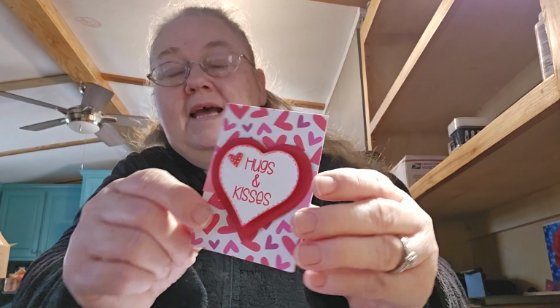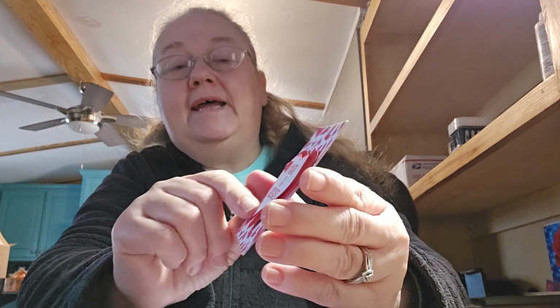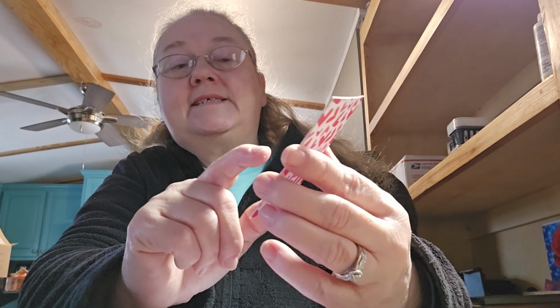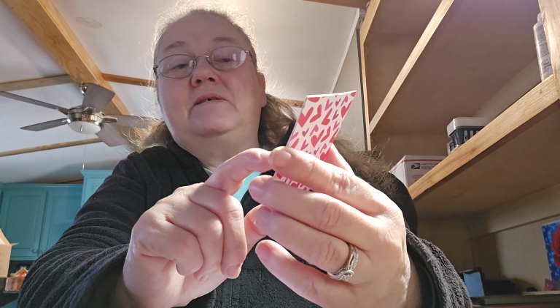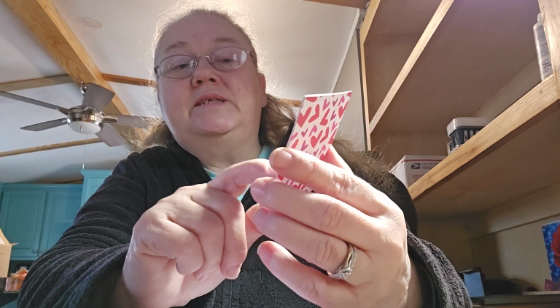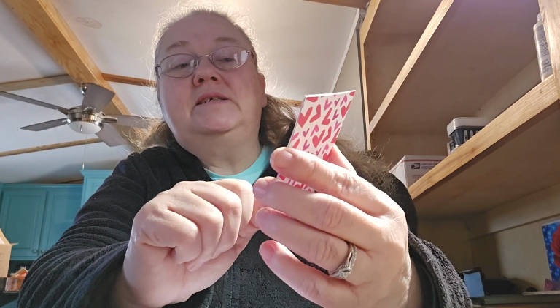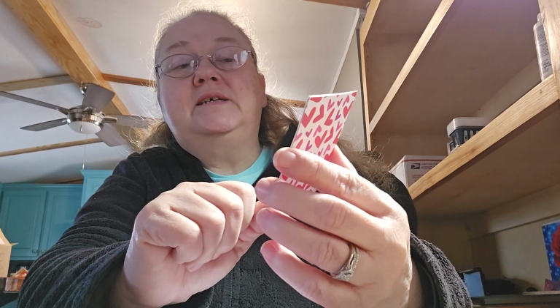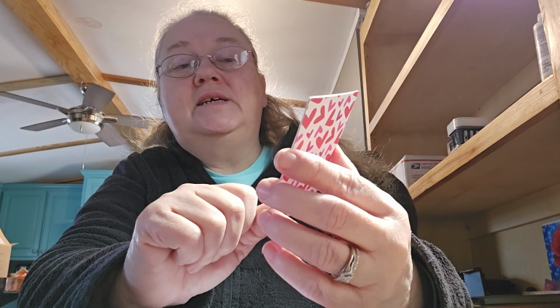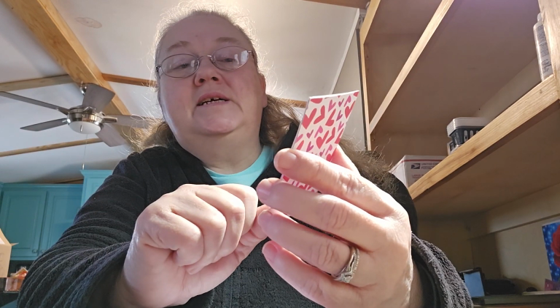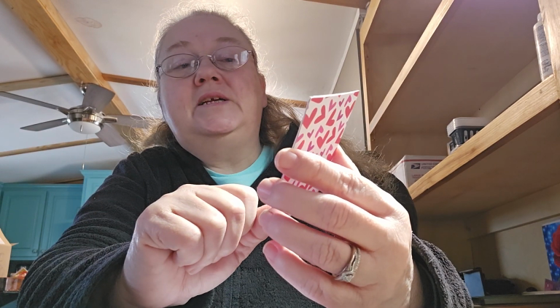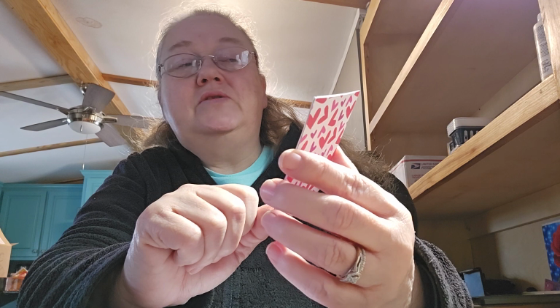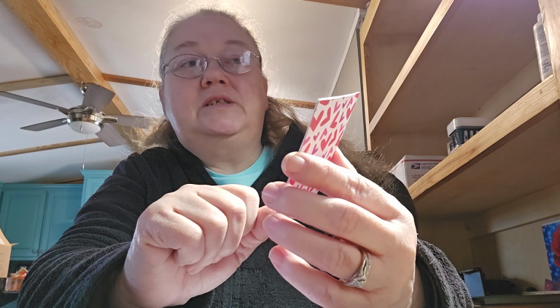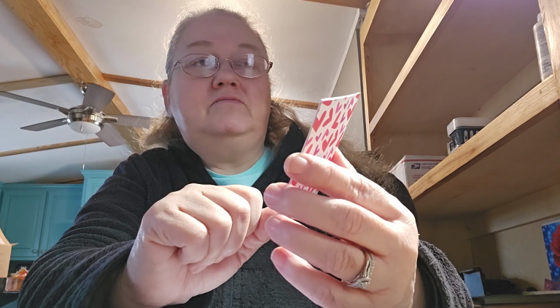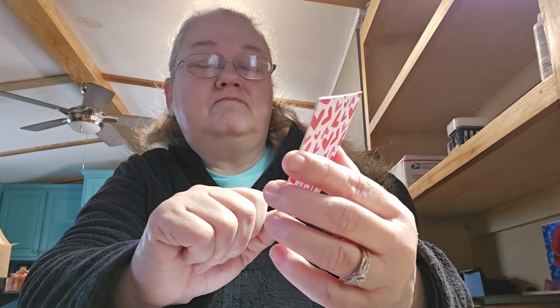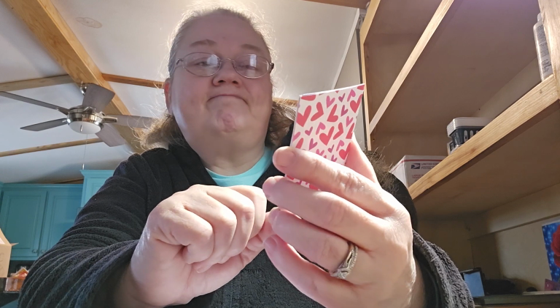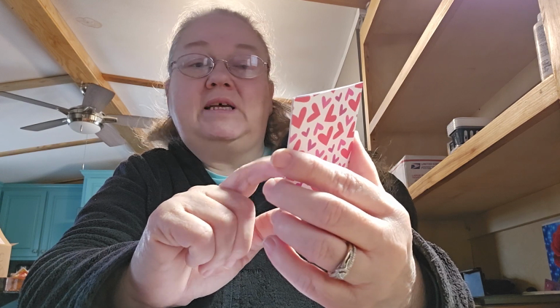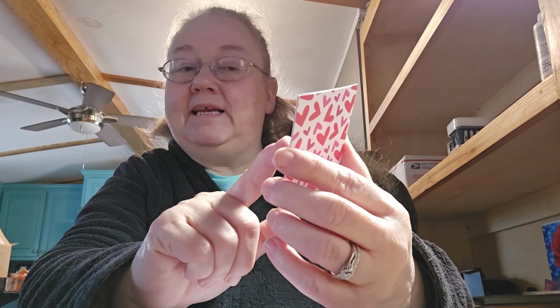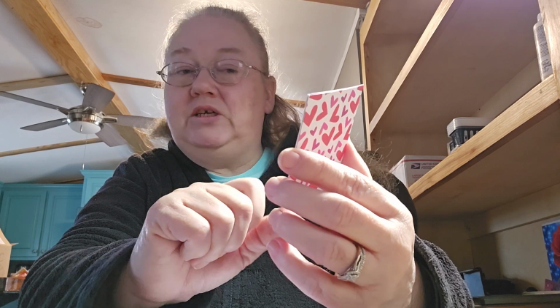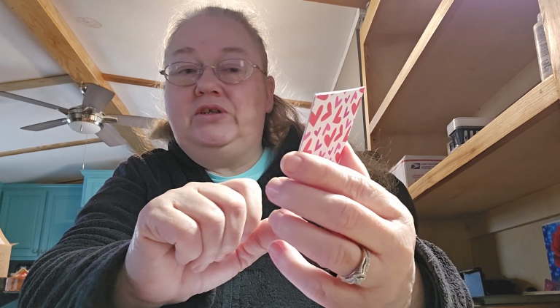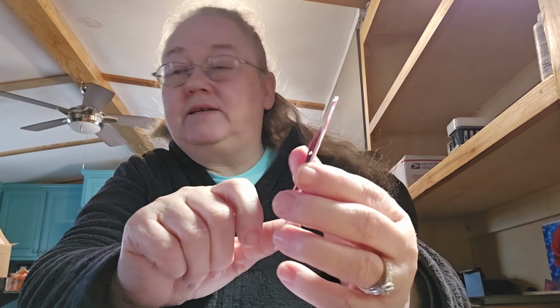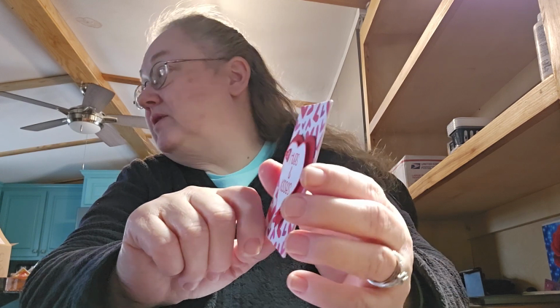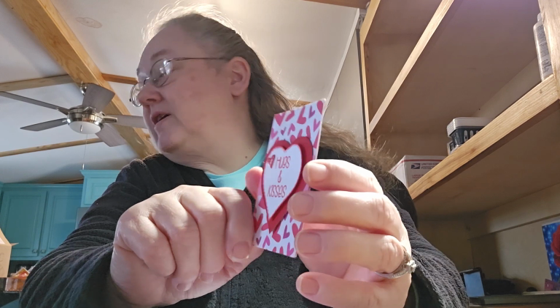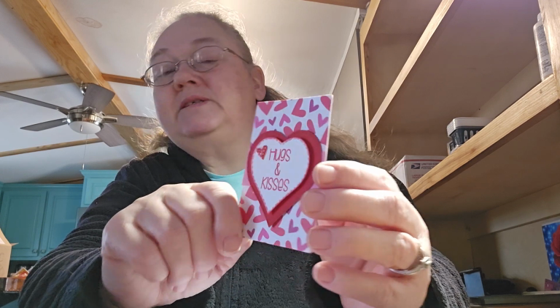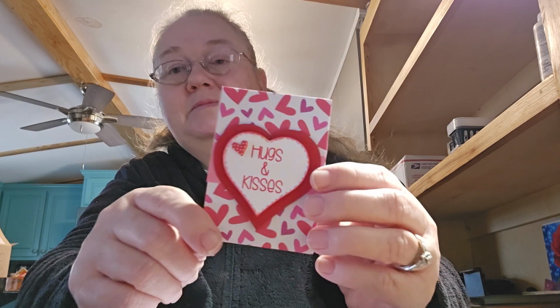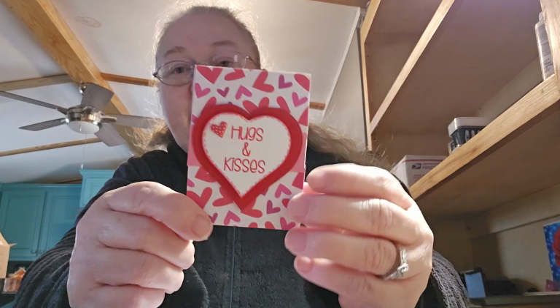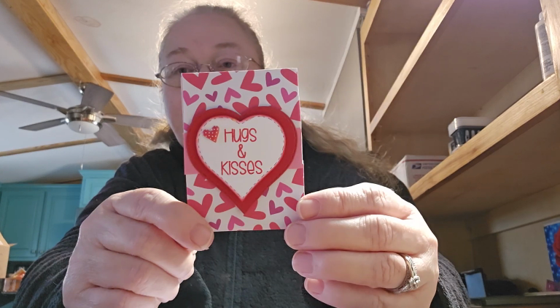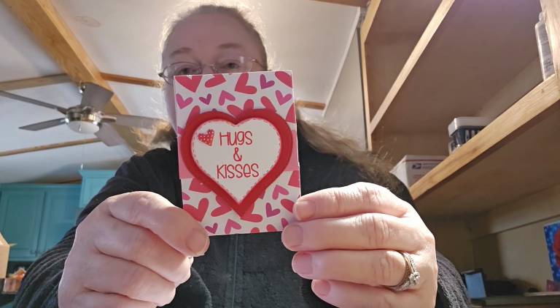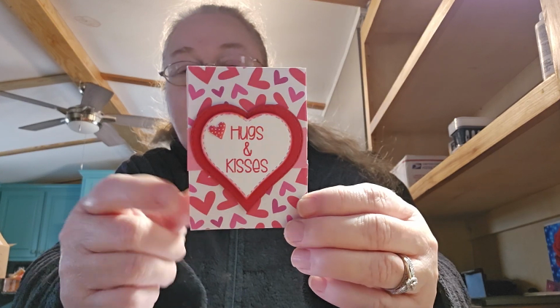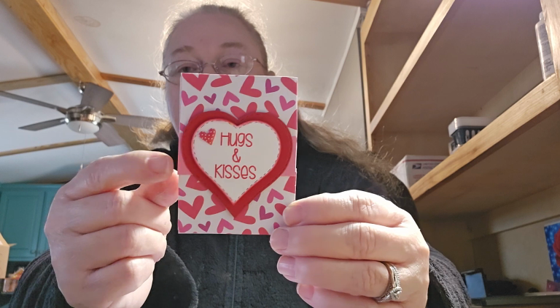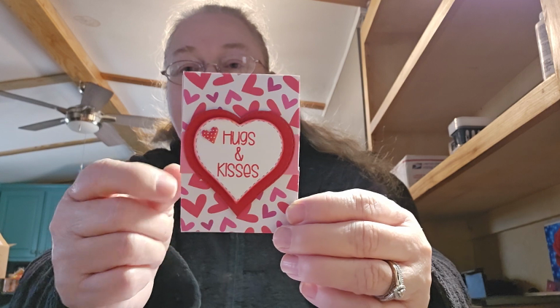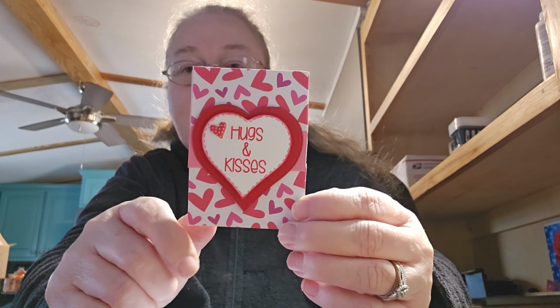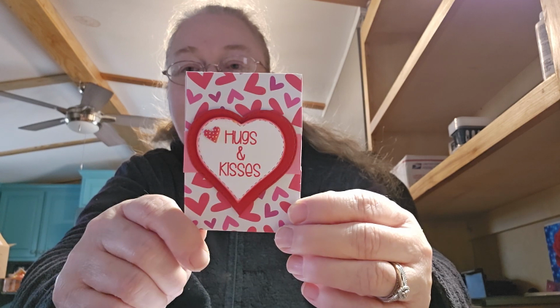And I stamped it. I can't tell you the specific stamp — I already got my stamps put up — but I did use a stamp there.